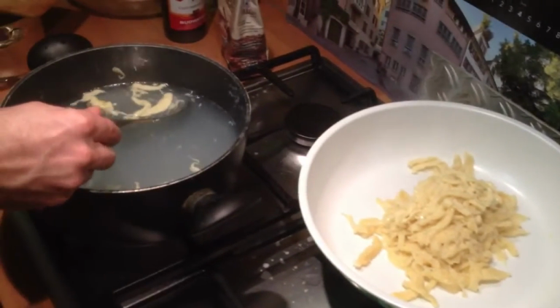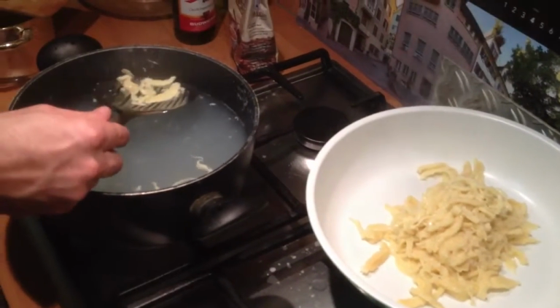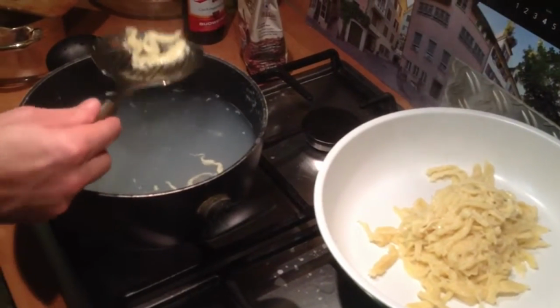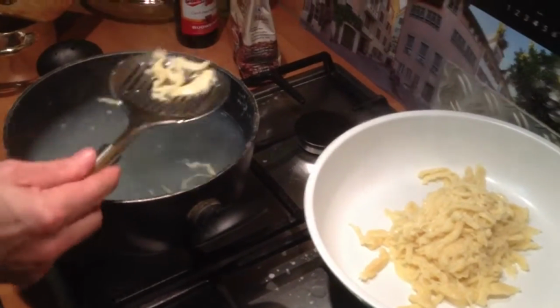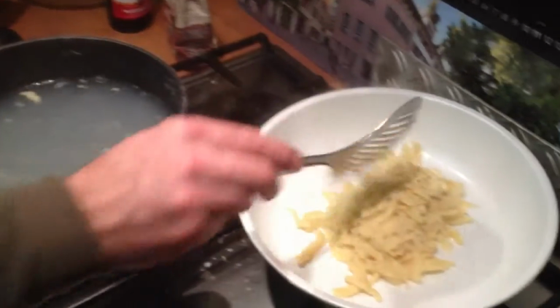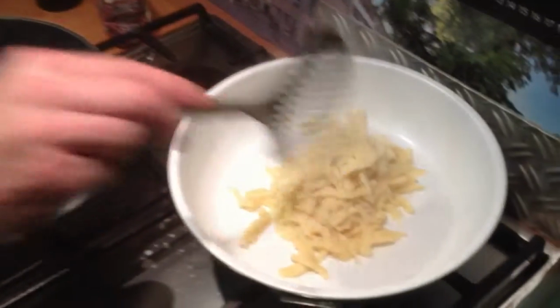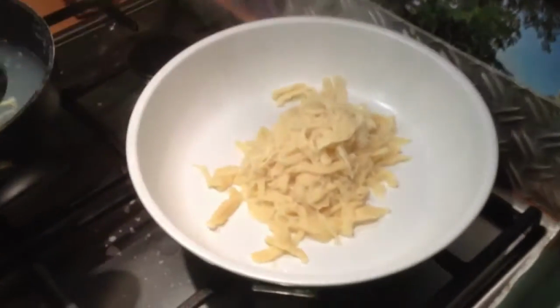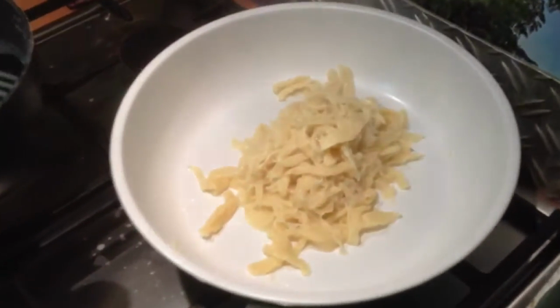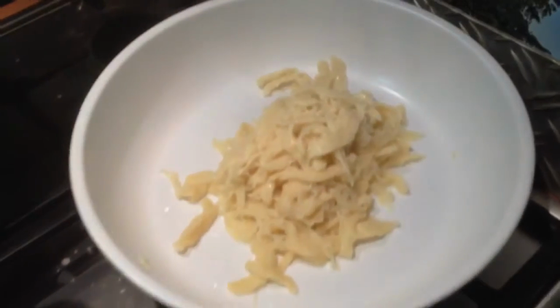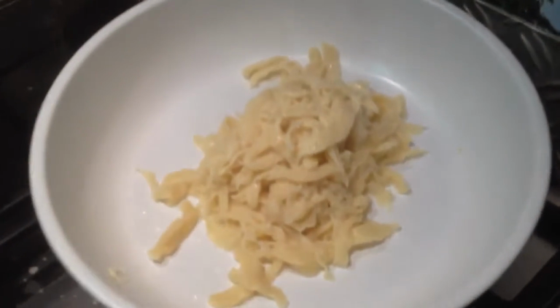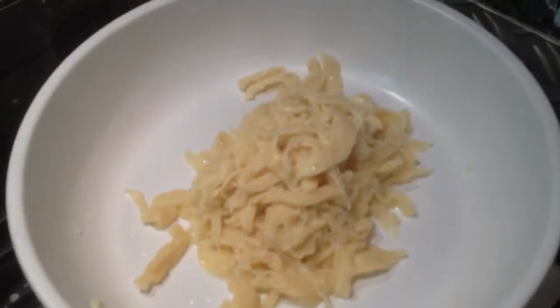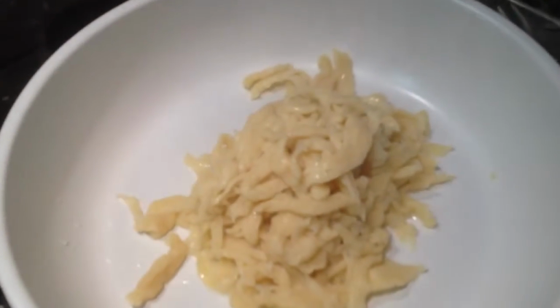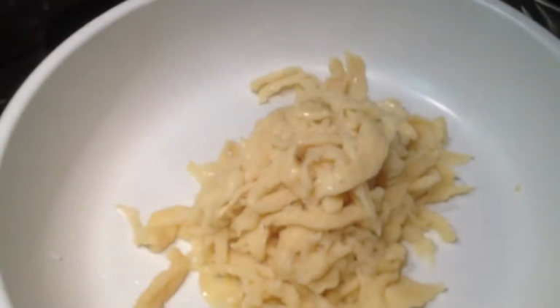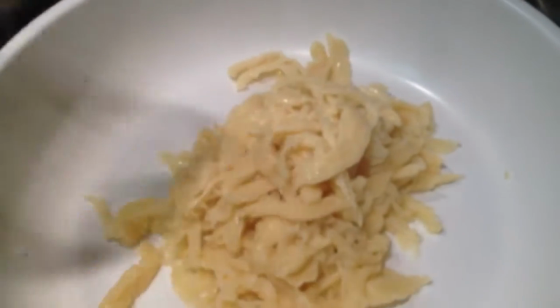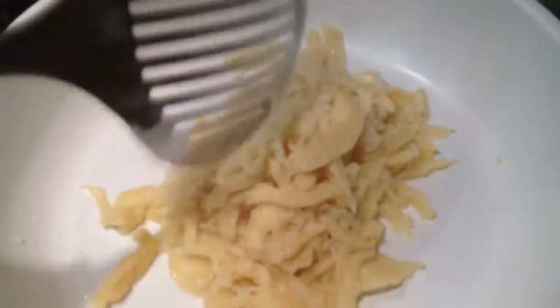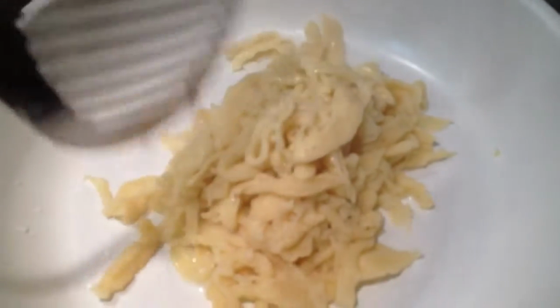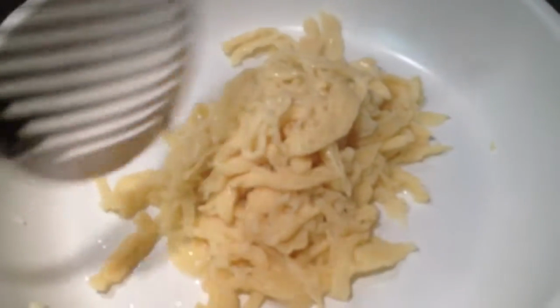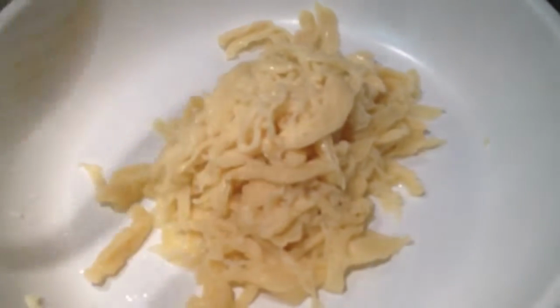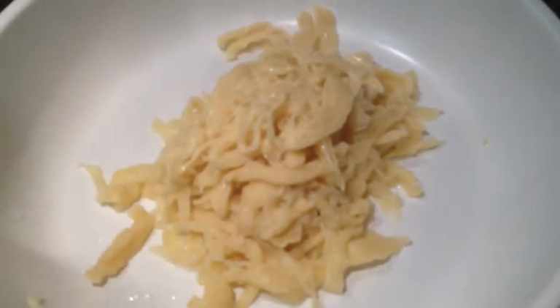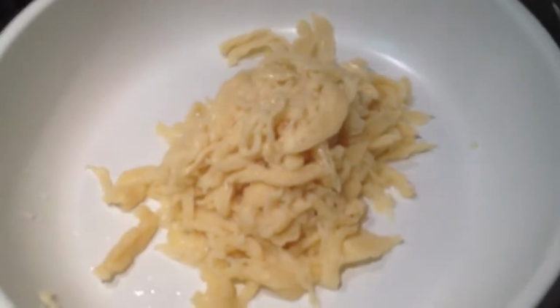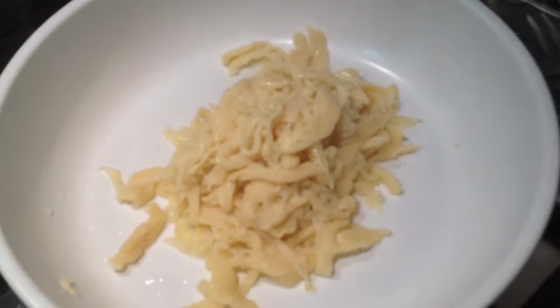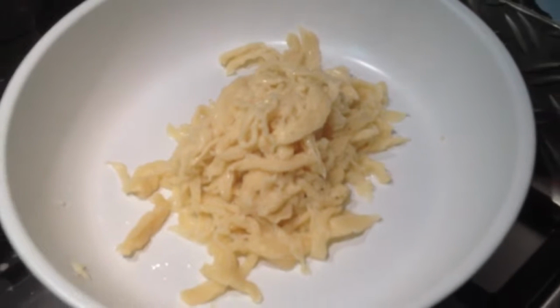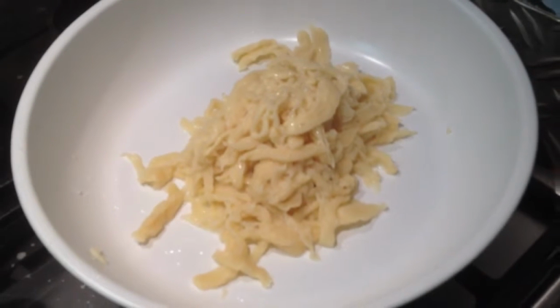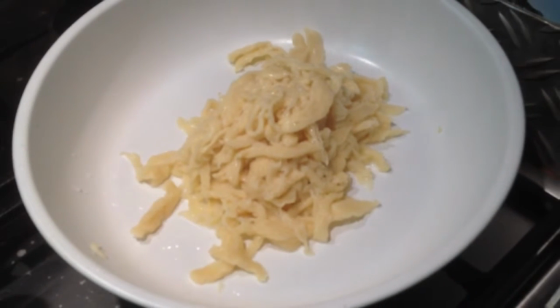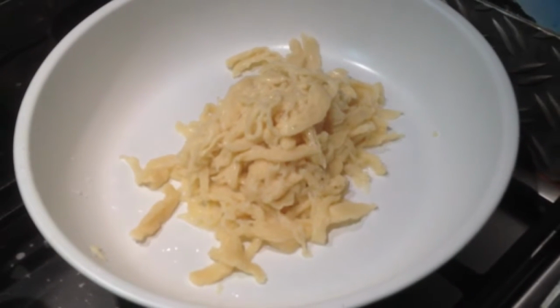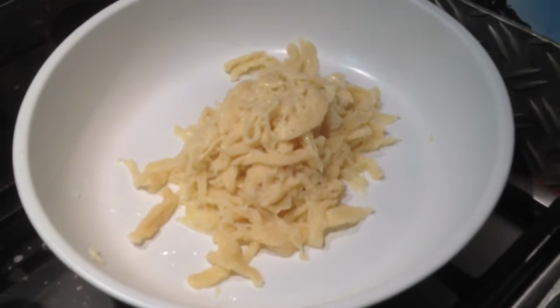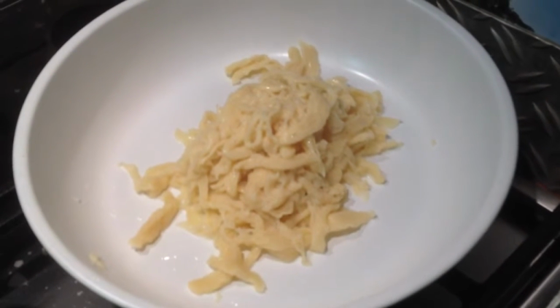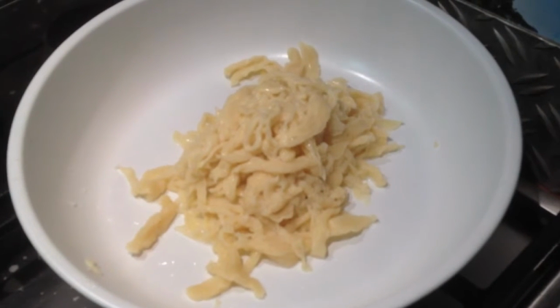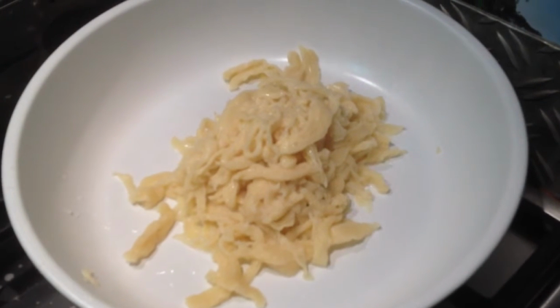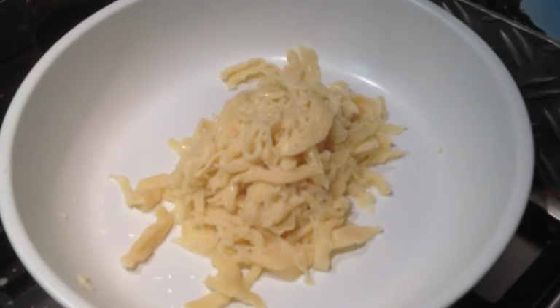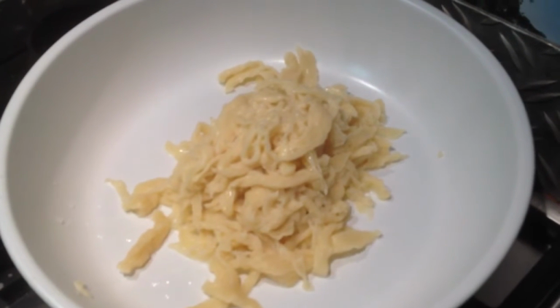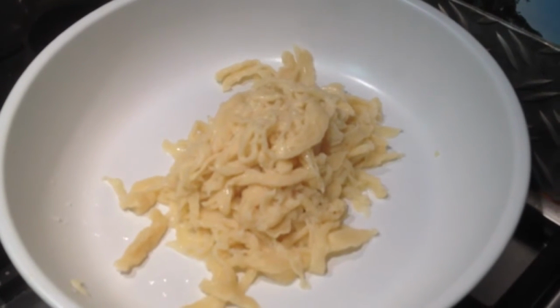So you don't have to even put olive oil on those to make them not stick together. Just make sure that you don't rinse them out. Don't try out anything on it. Just leave it there with all the water inside.